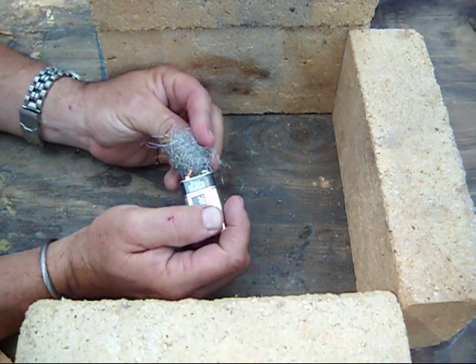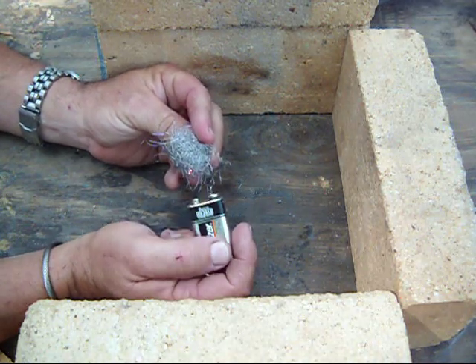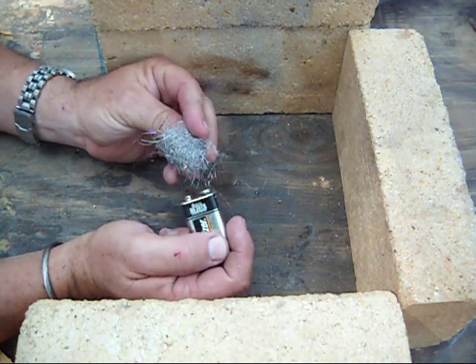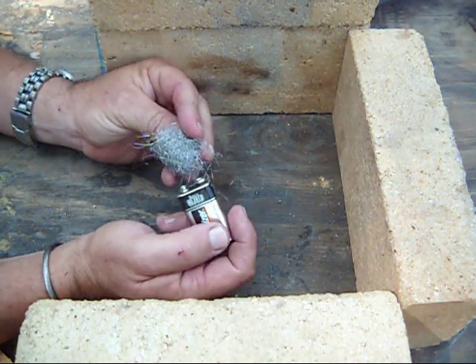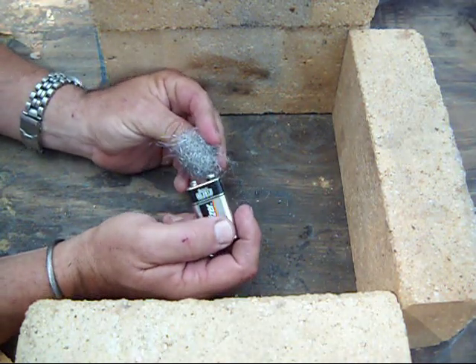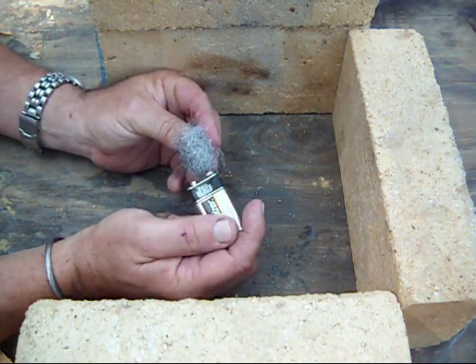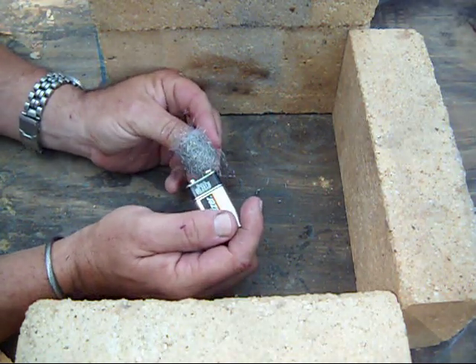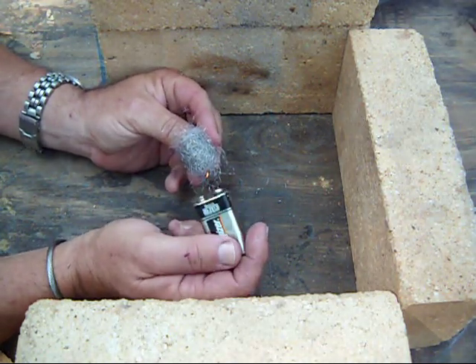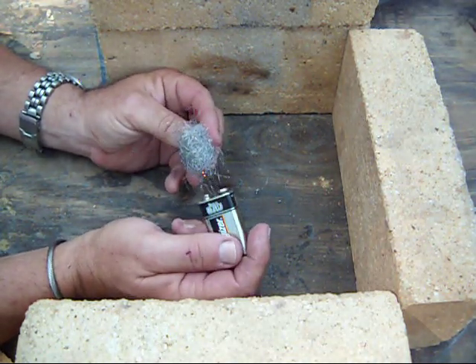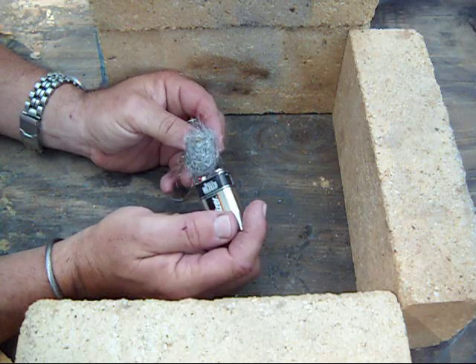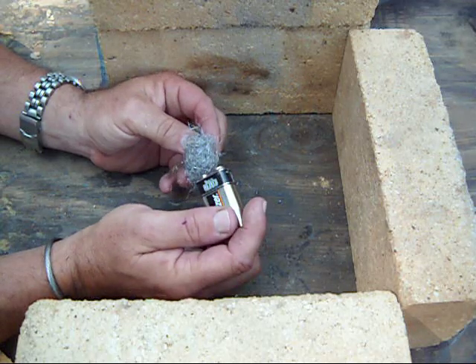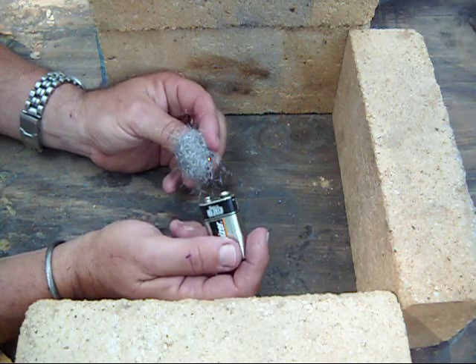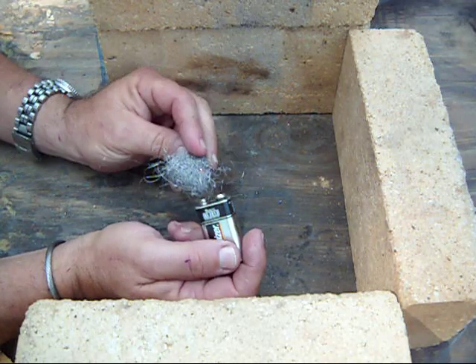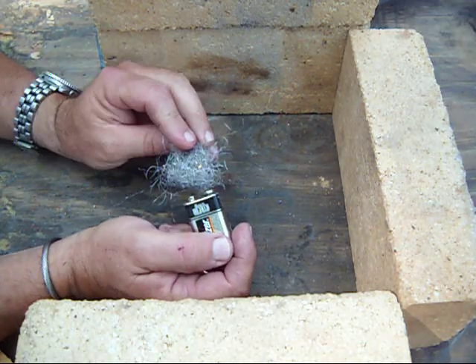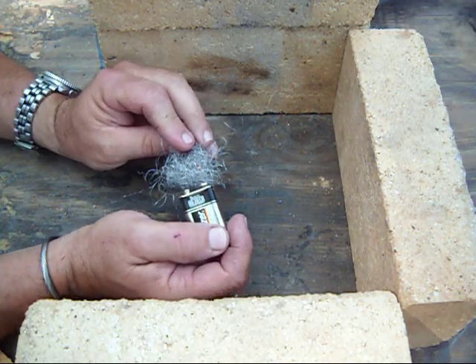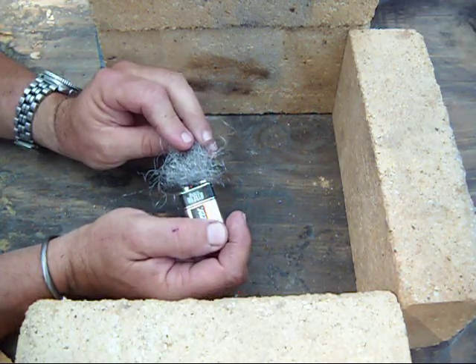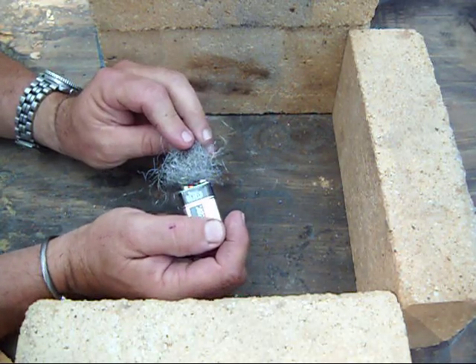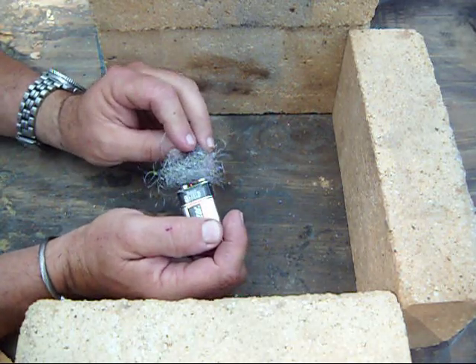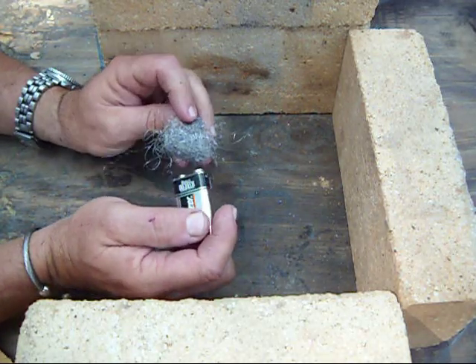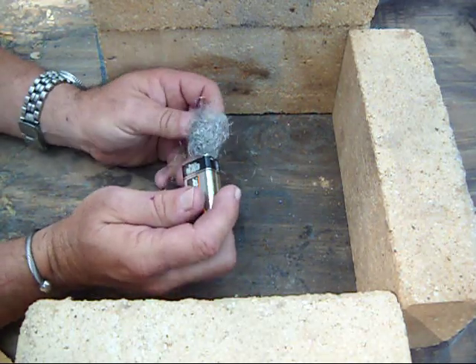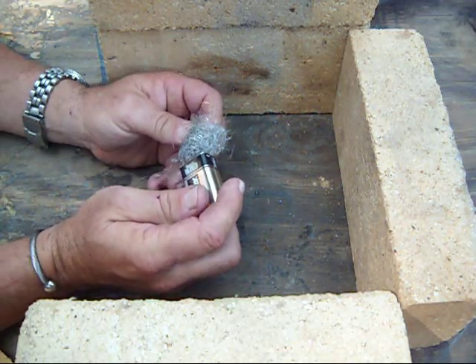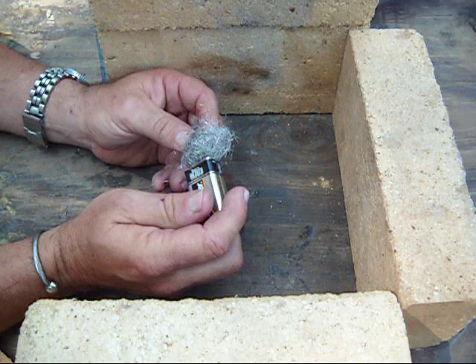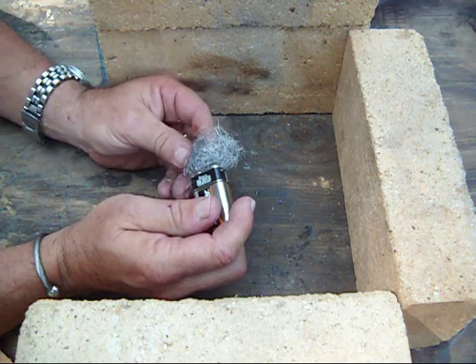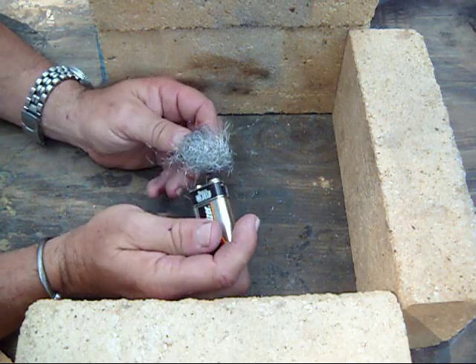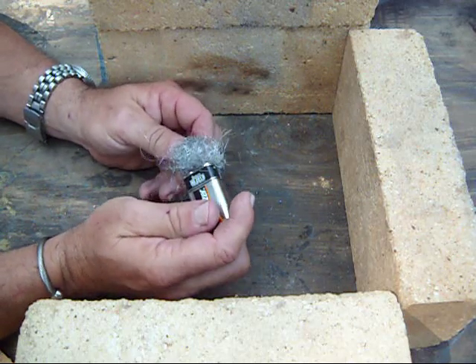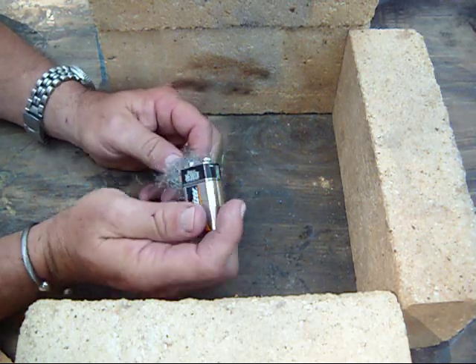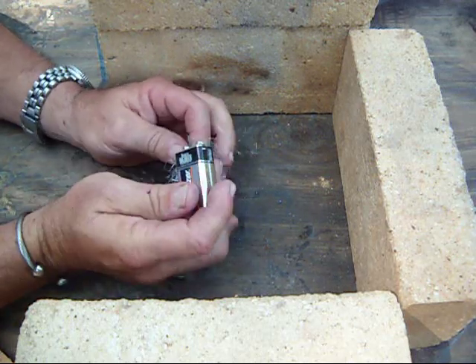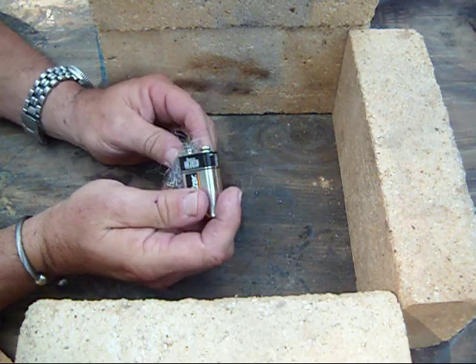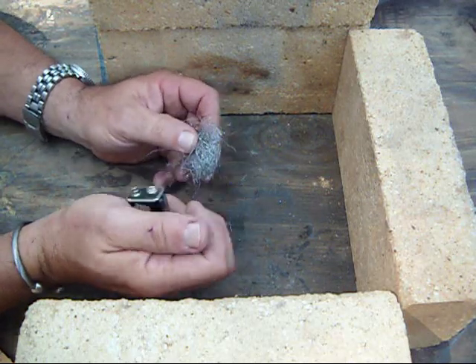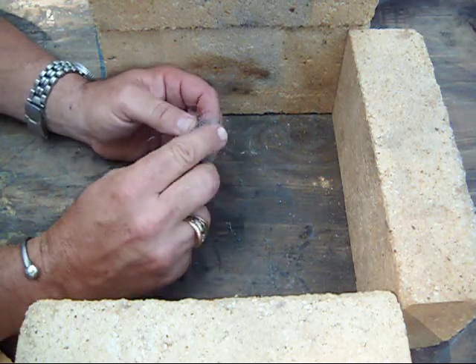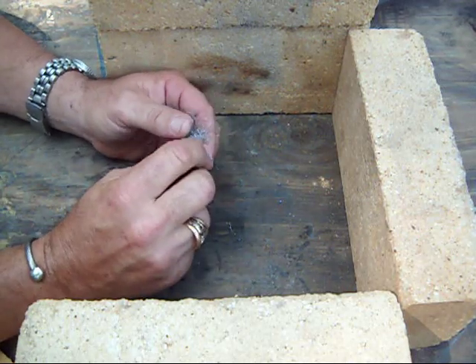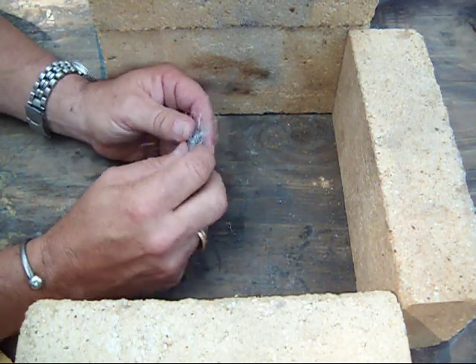I'm getting a couple of the individual ones to get overheated and burn, but it's not translating into getting the entire bundle to go. Let's tighten it up a little bit.